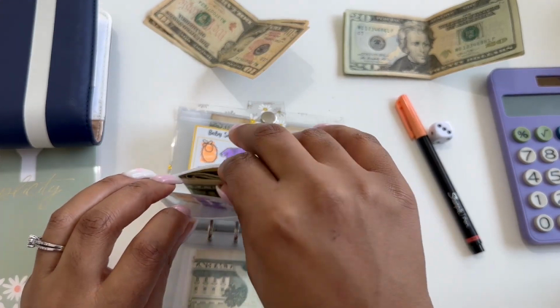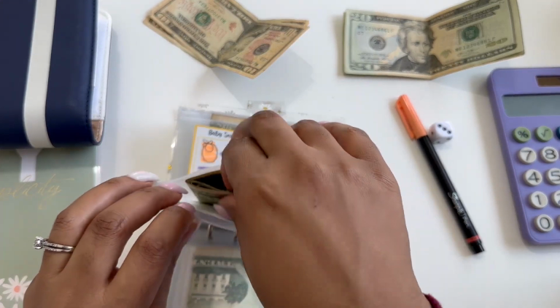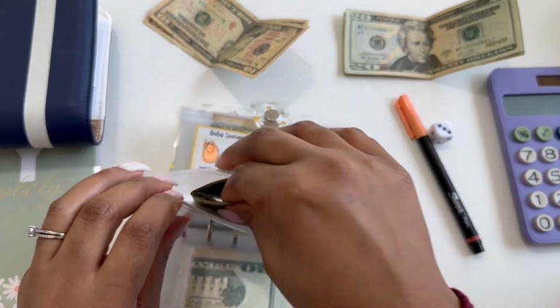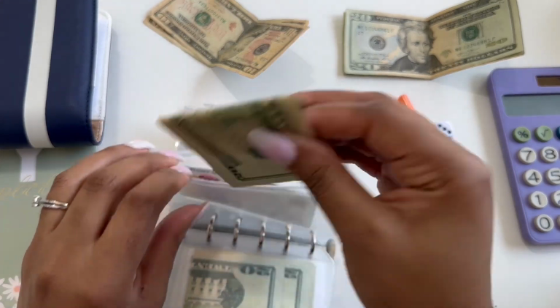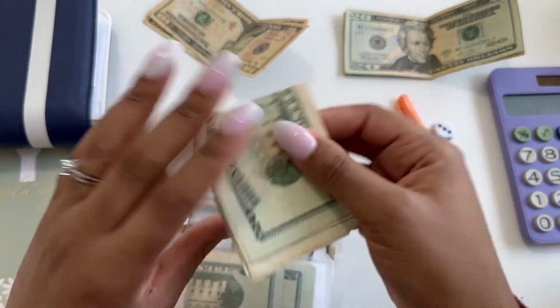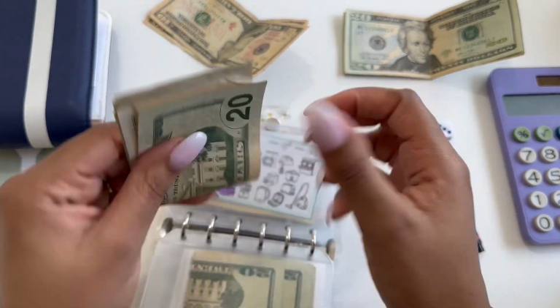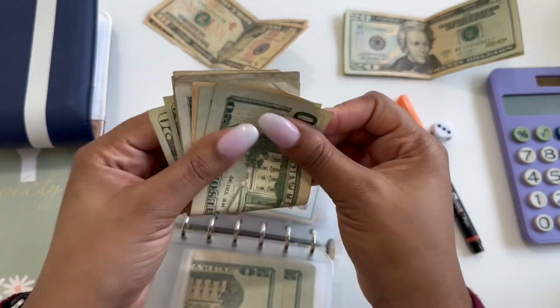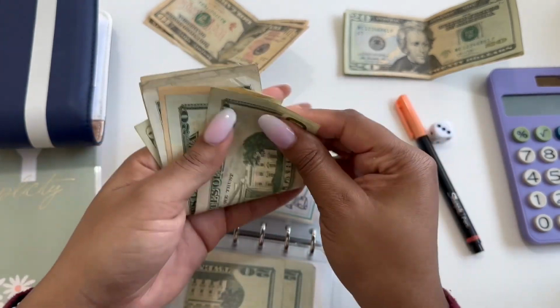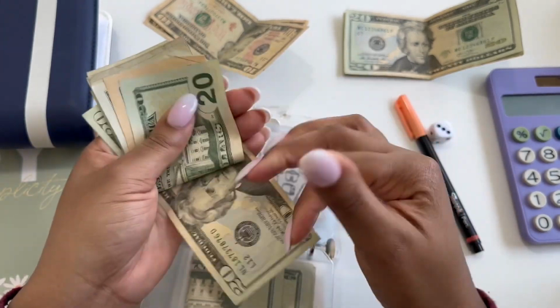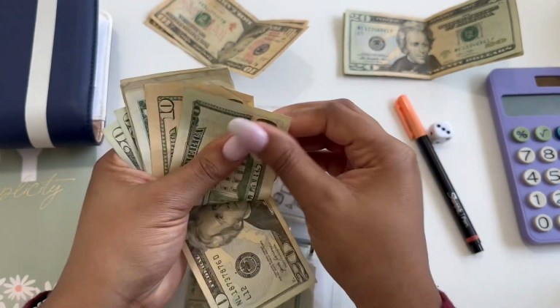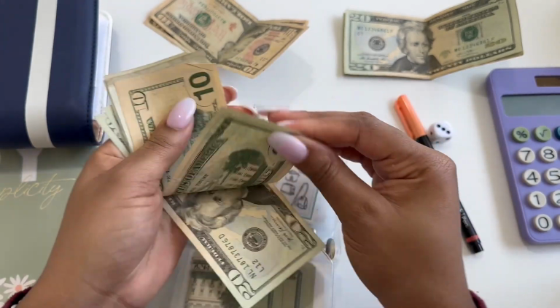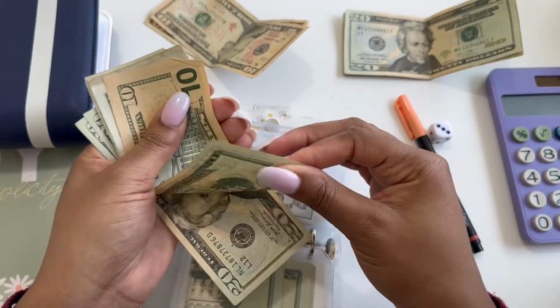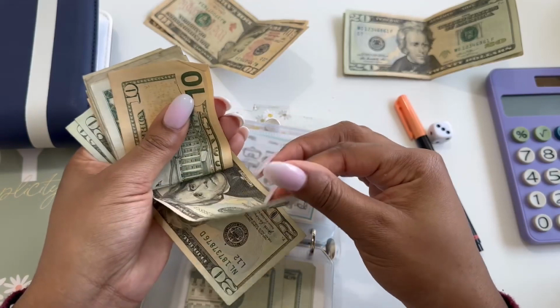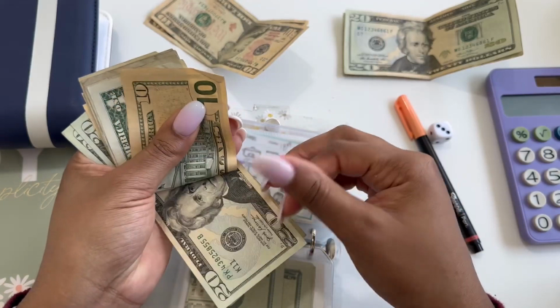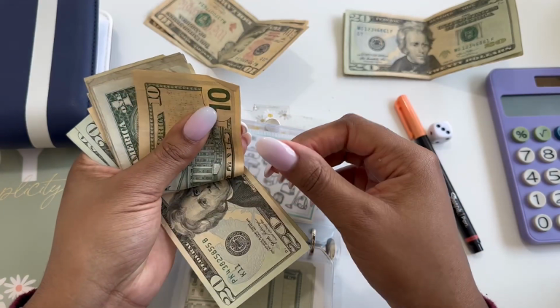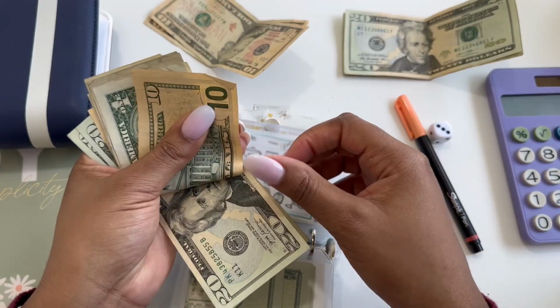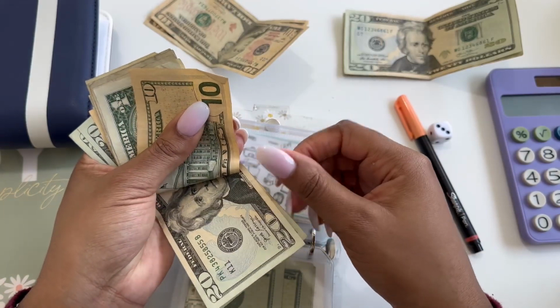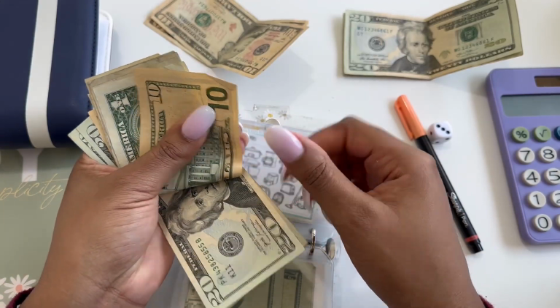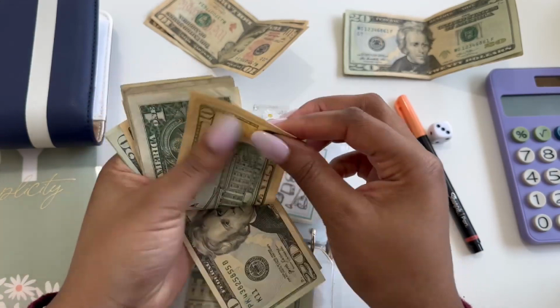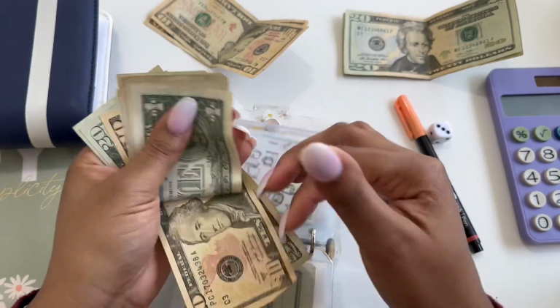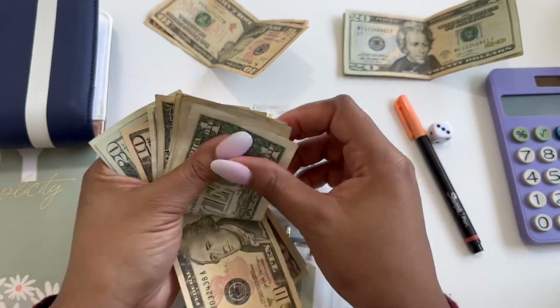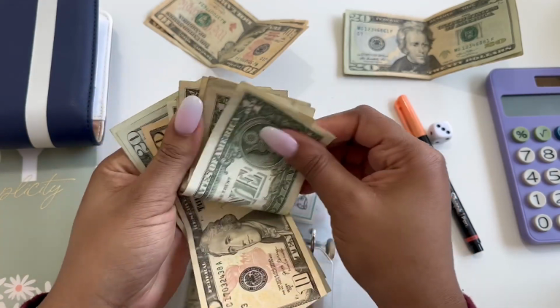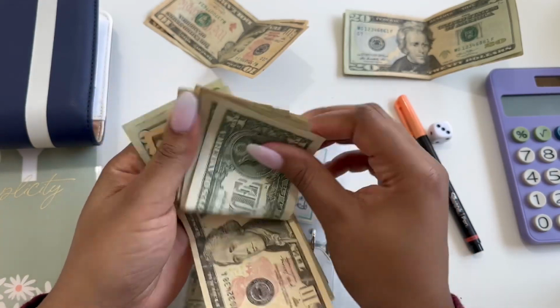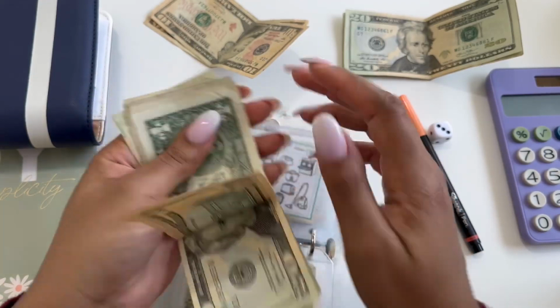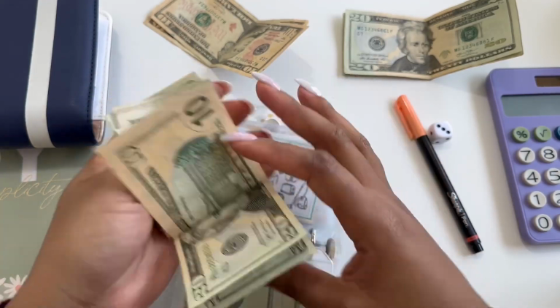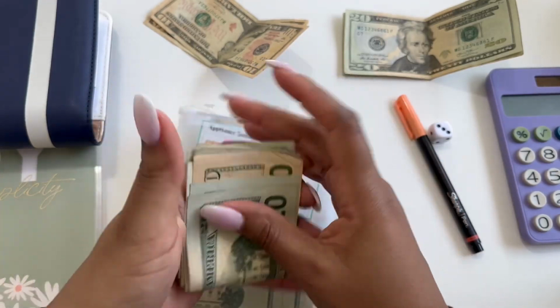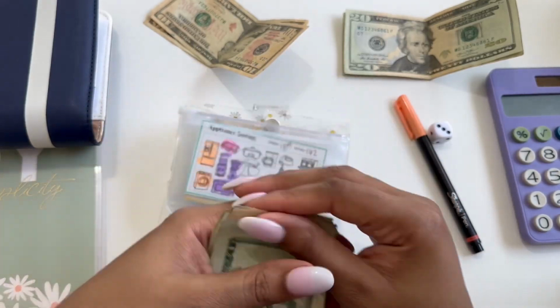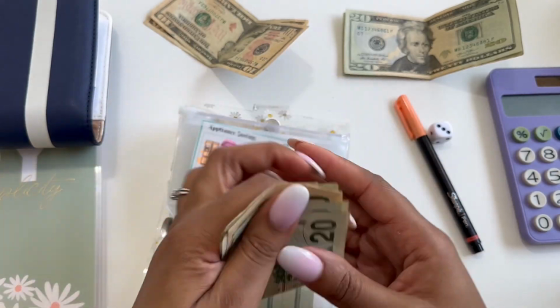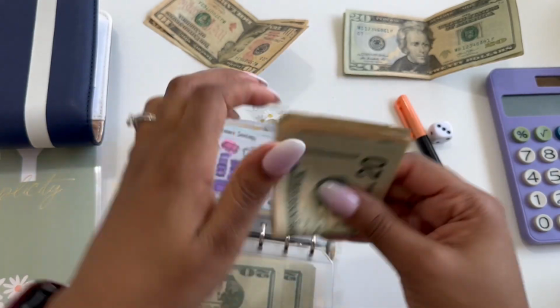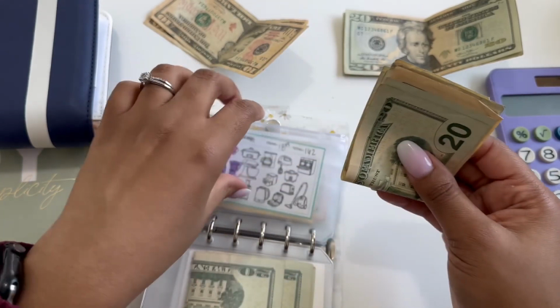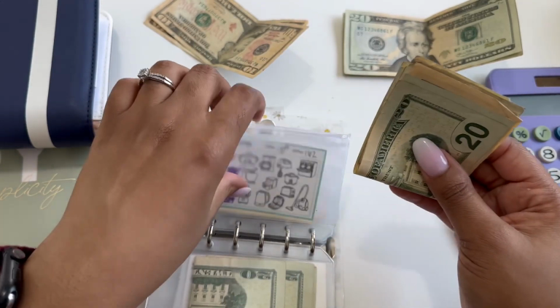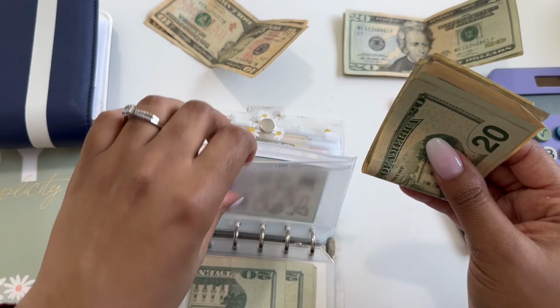I think this might be okay — 20, 40, 50. So that is good.